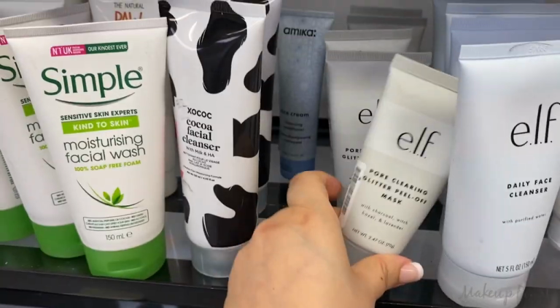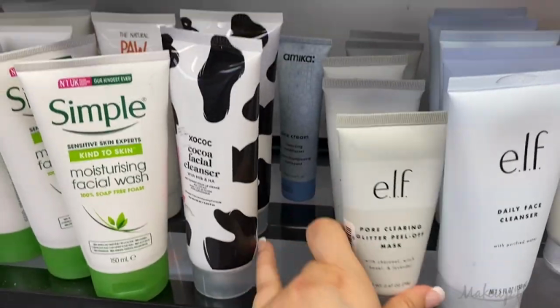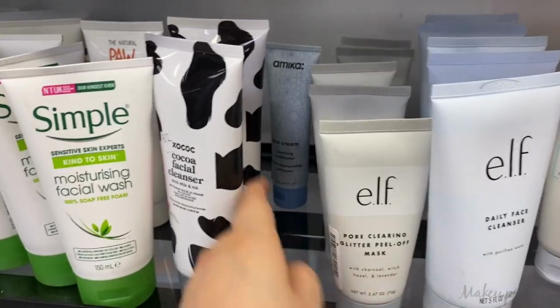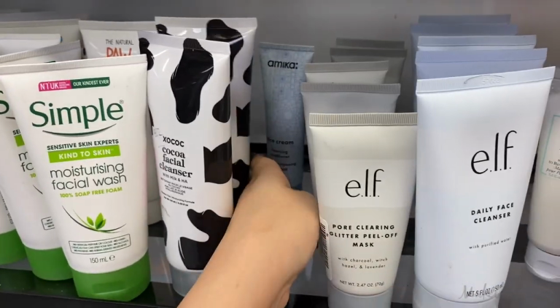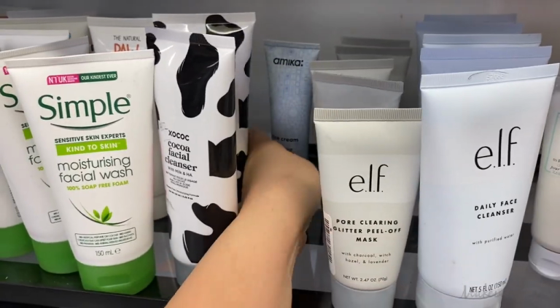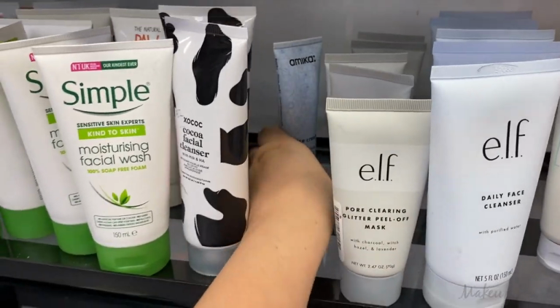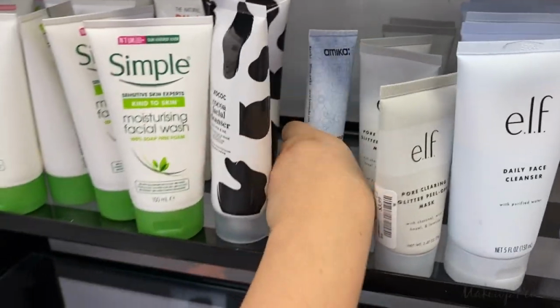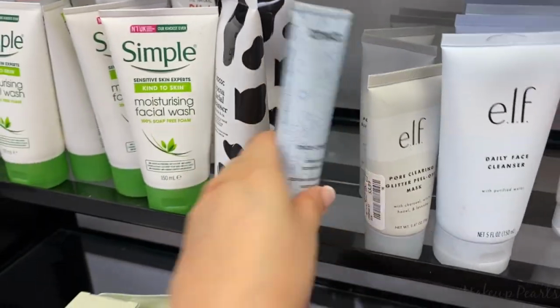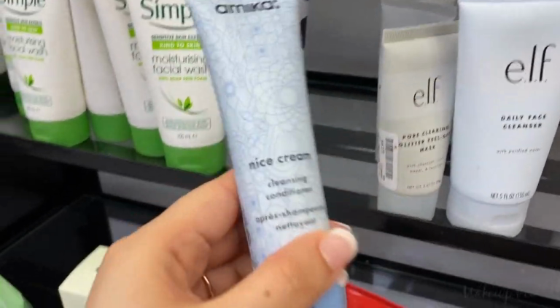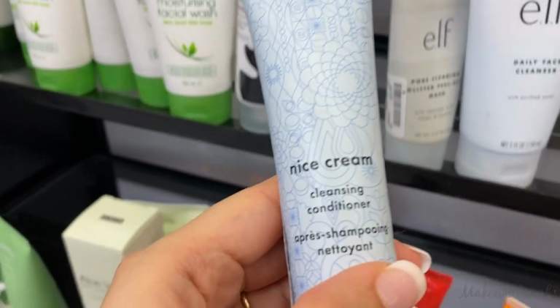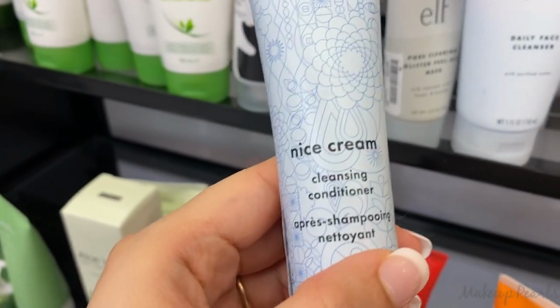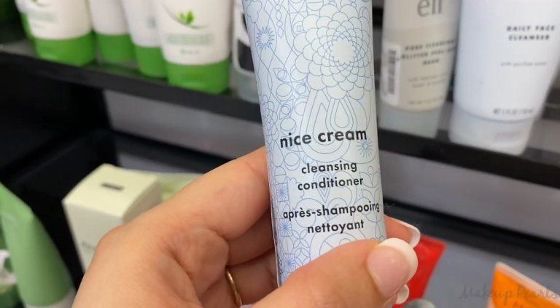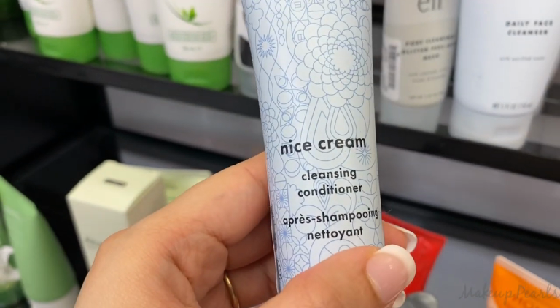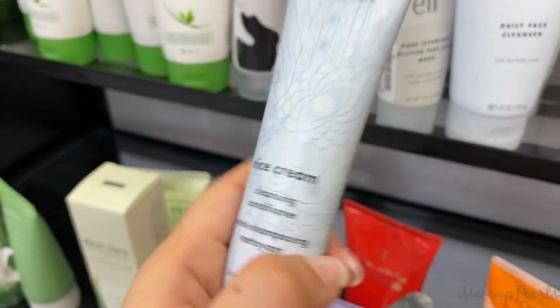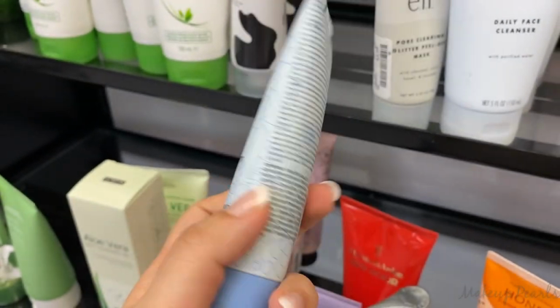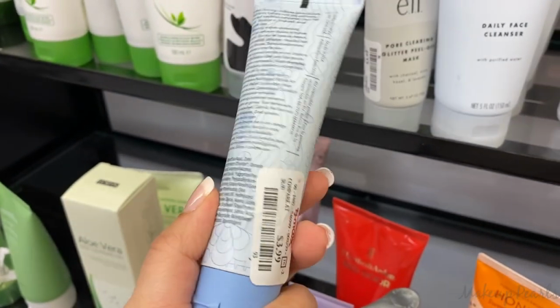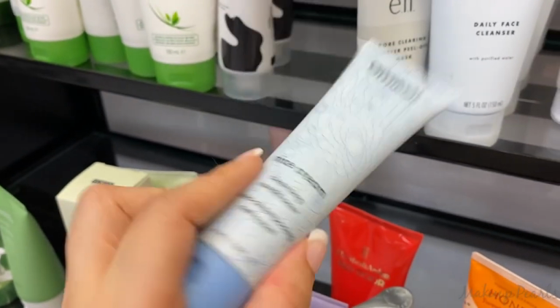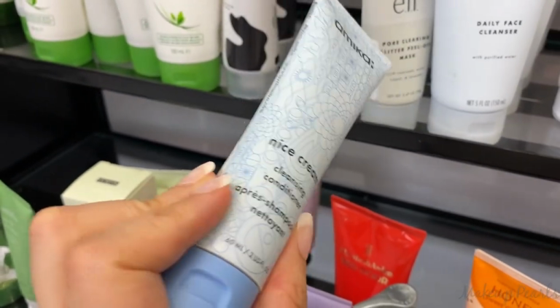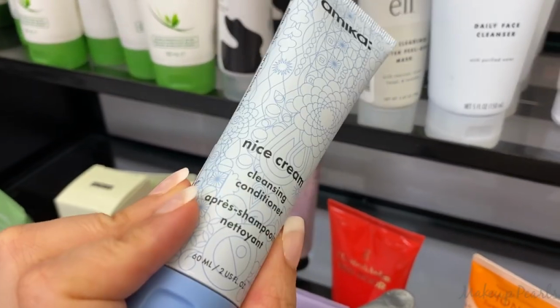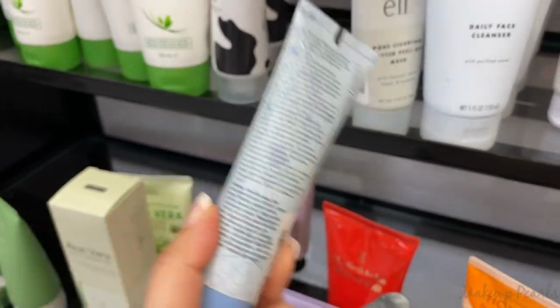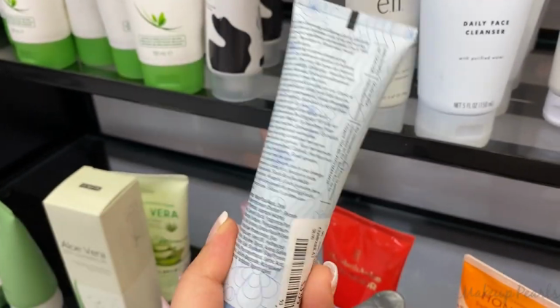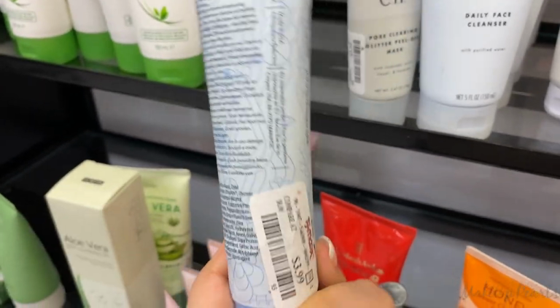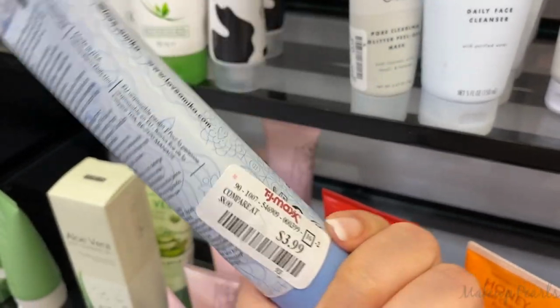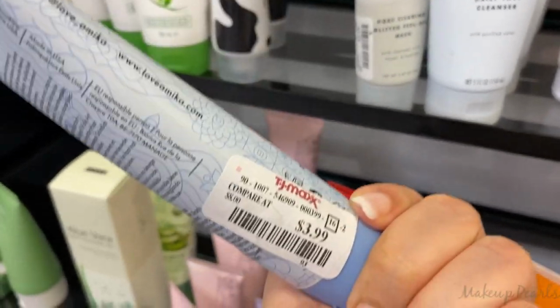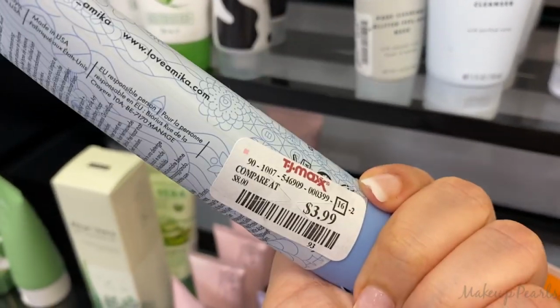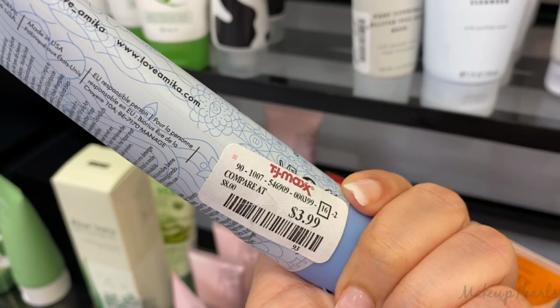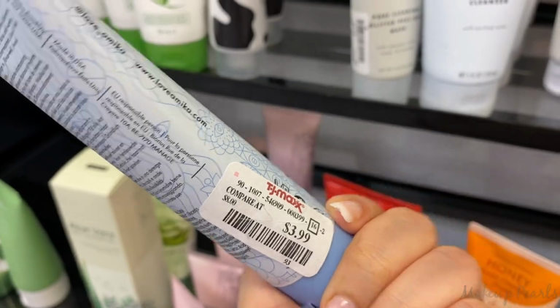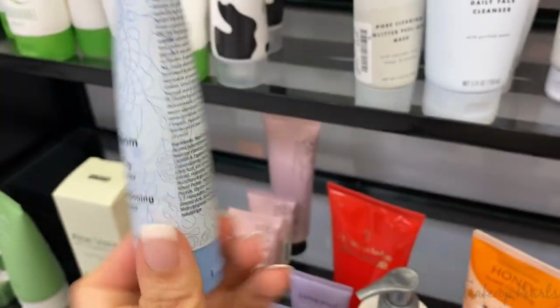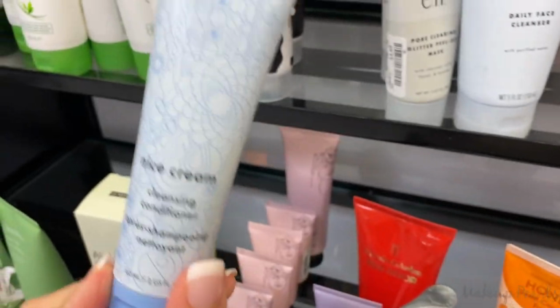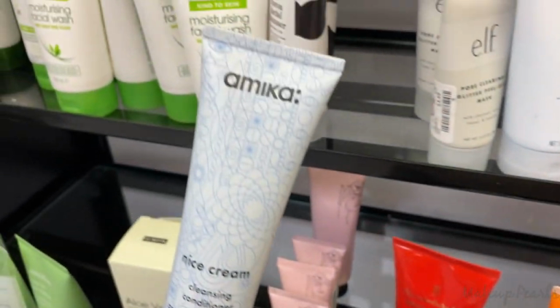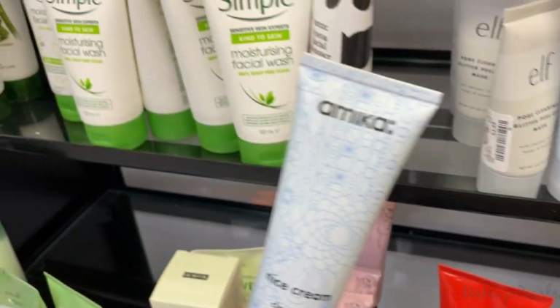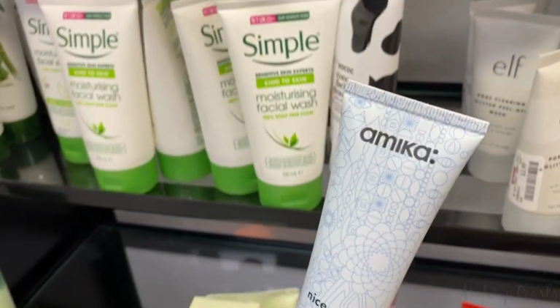From Amica, there's a Cleansing Conditioner going for $3.99 — such a steal from Amica.